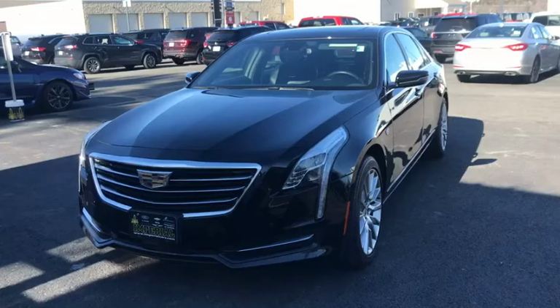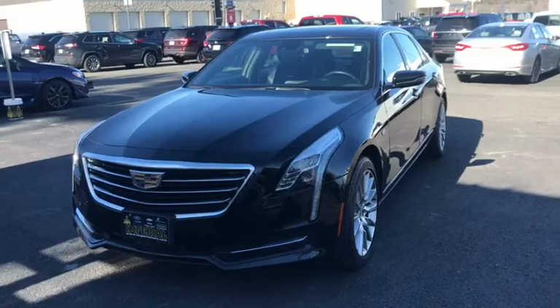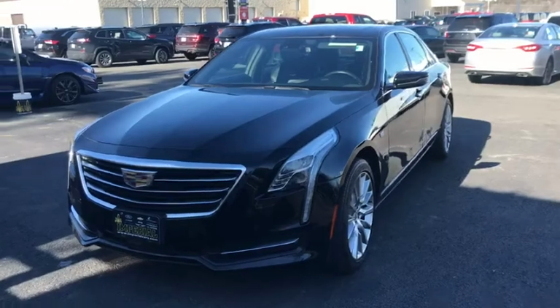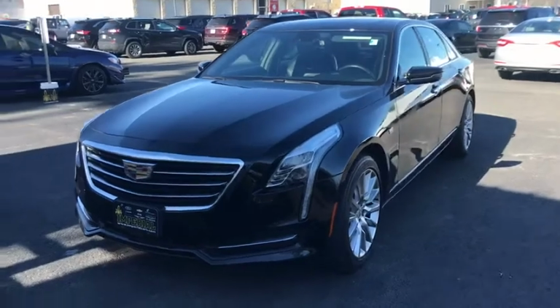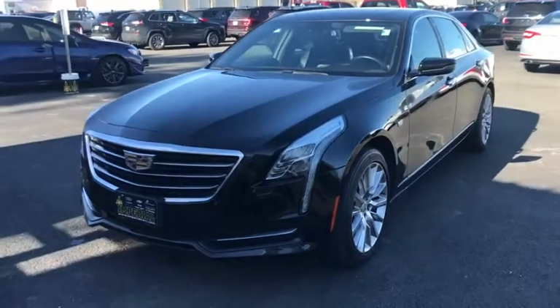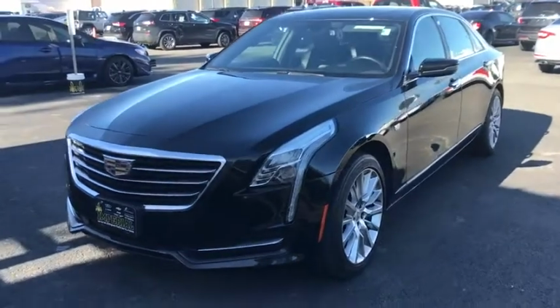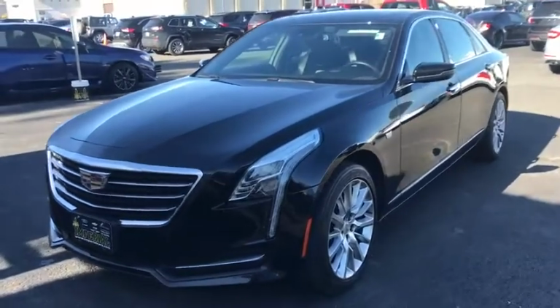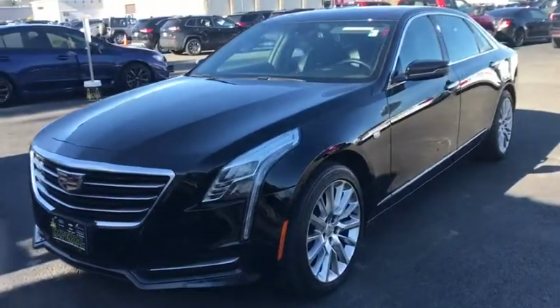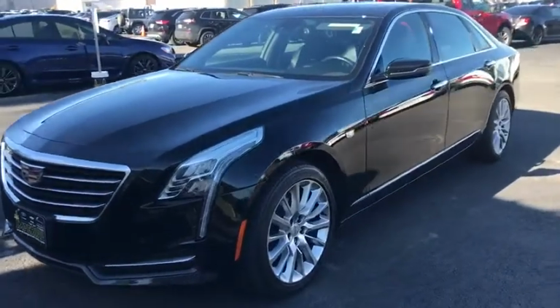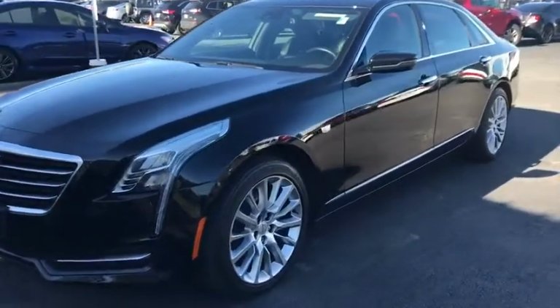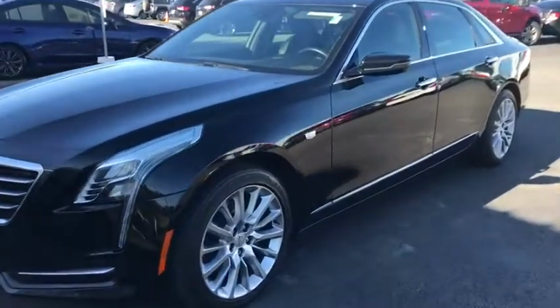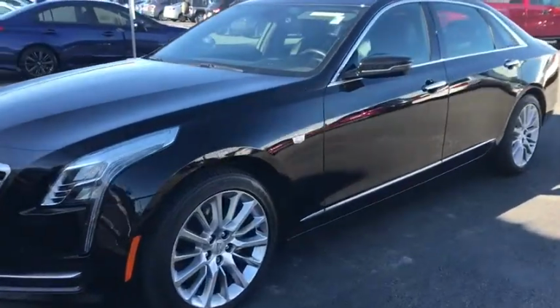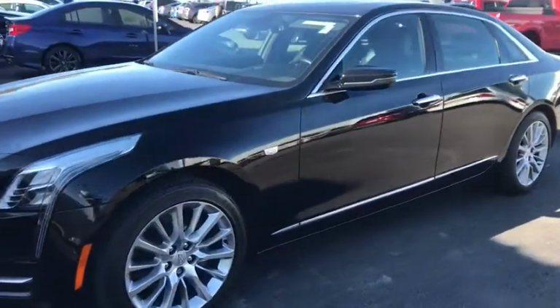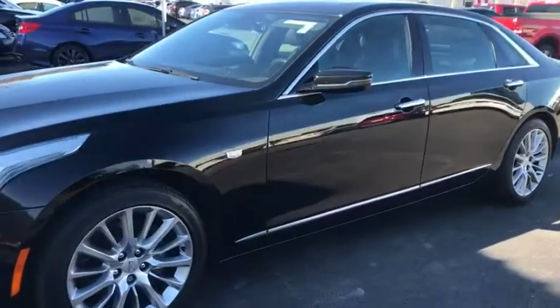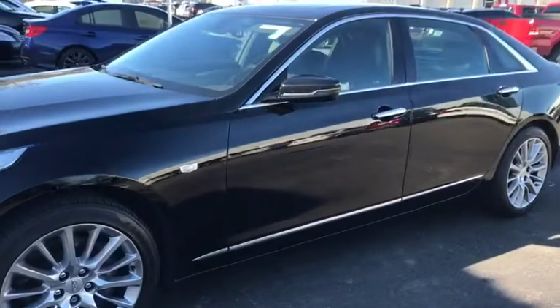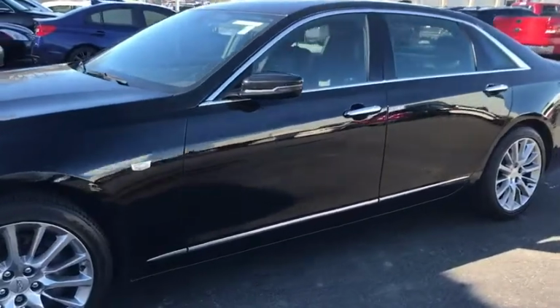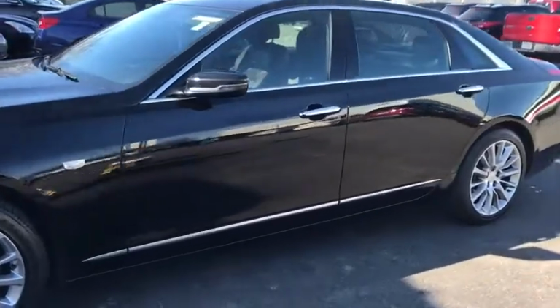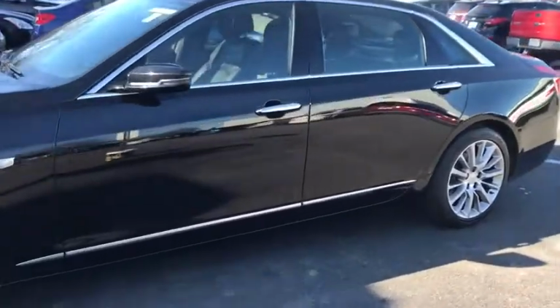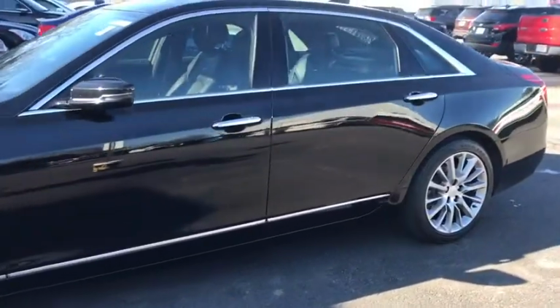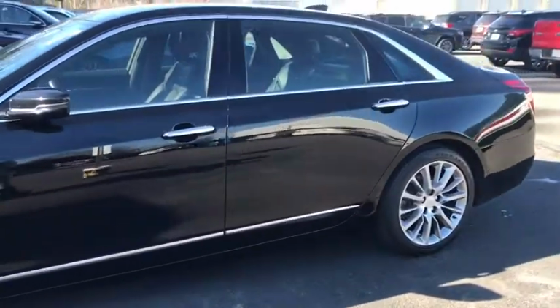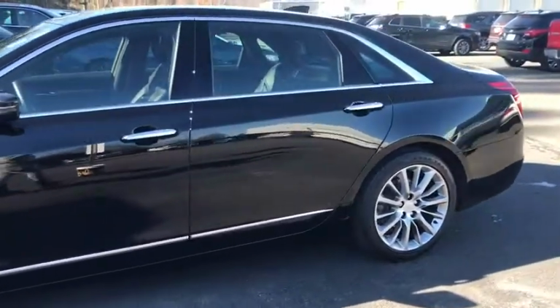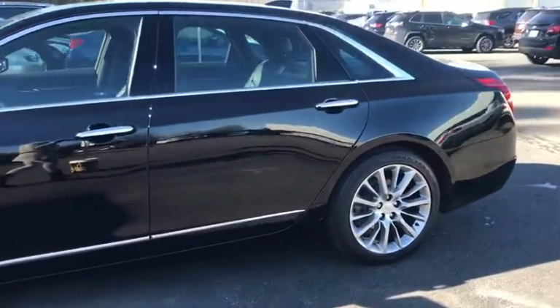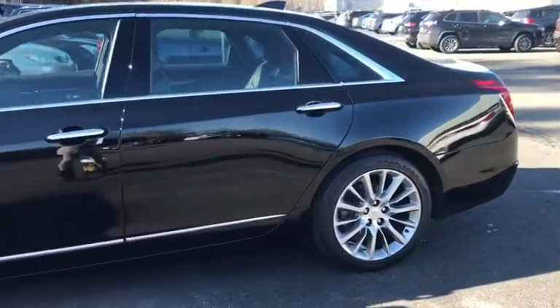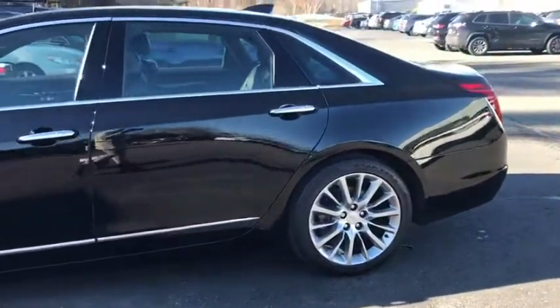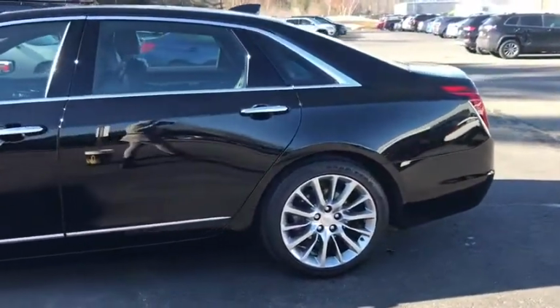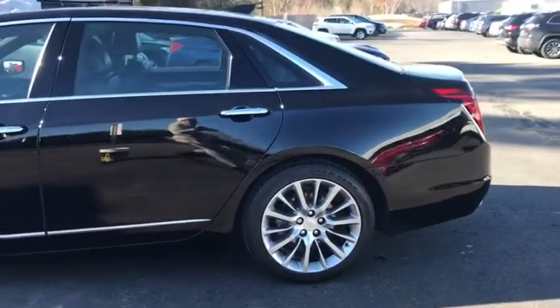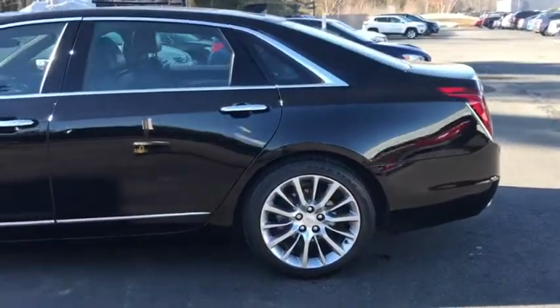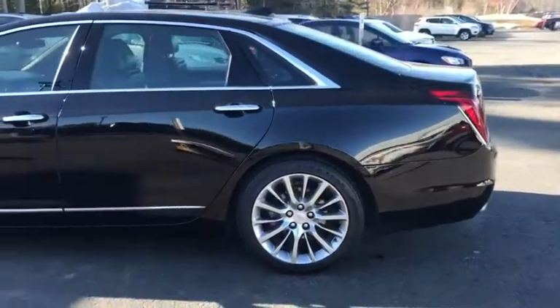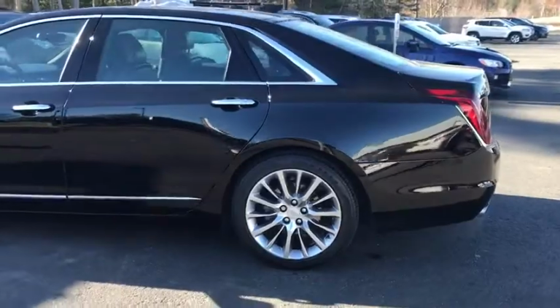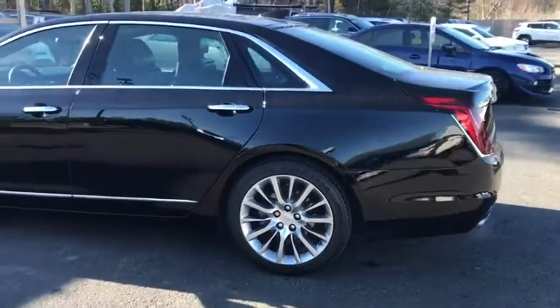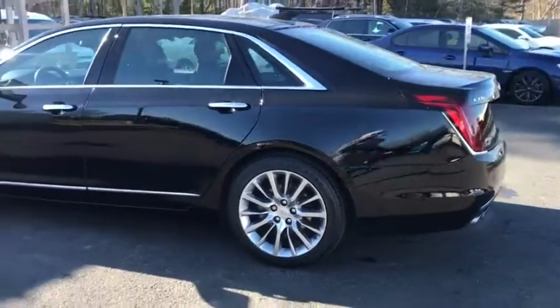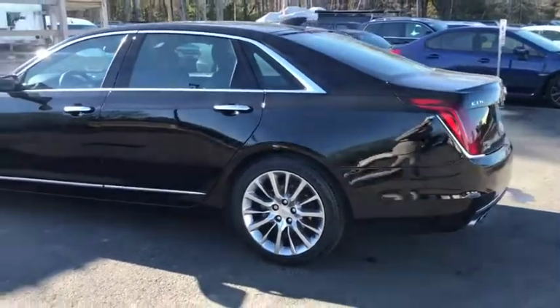Make a great choice today with the 2018 Cadillac CT6. Innovatively engineered and beautifully crafted, the CT6 combines advanced technology with breathtaking design.